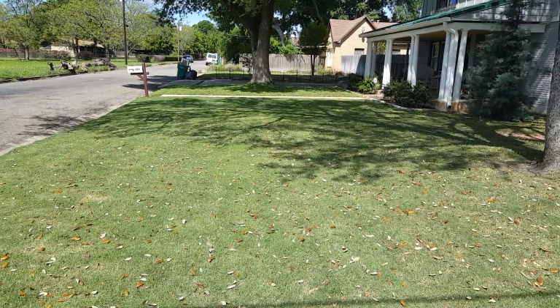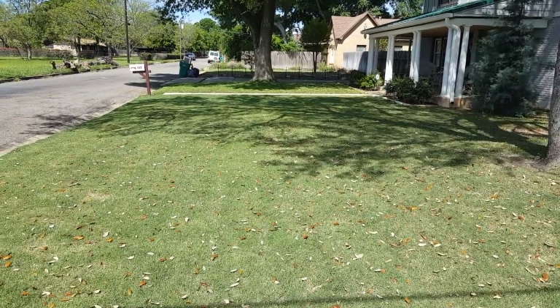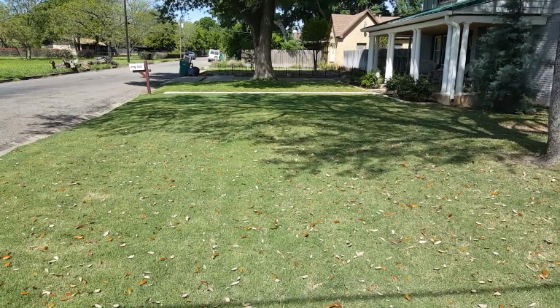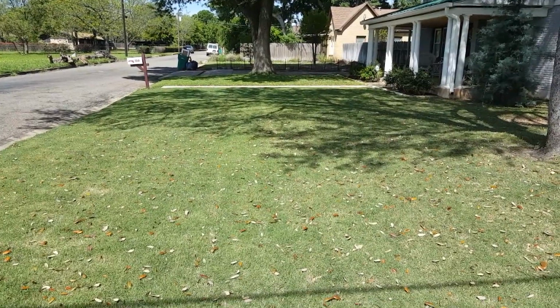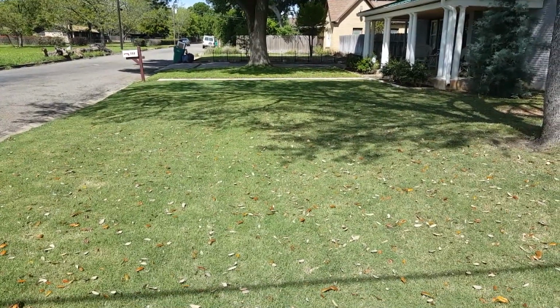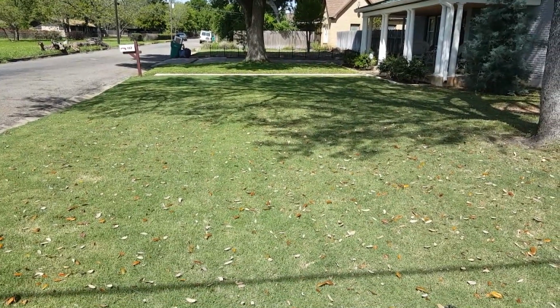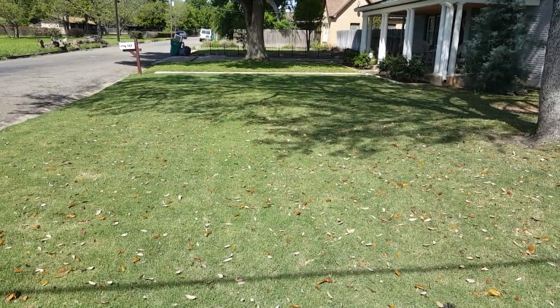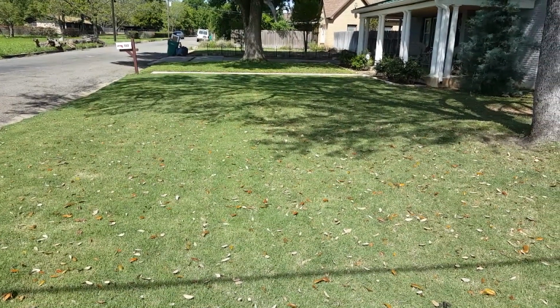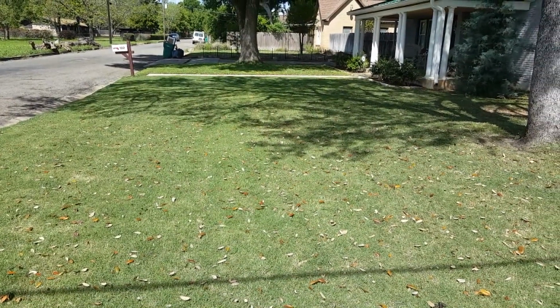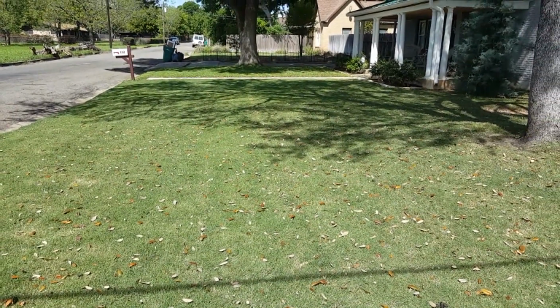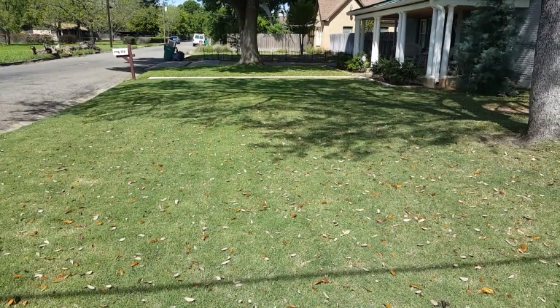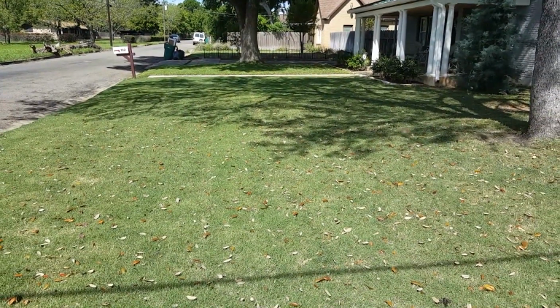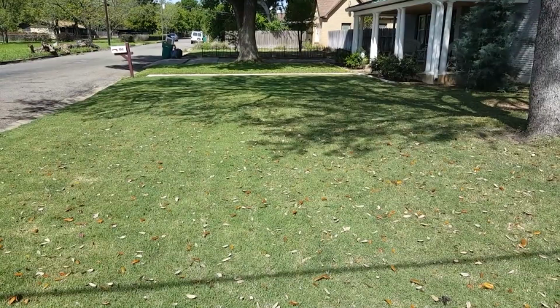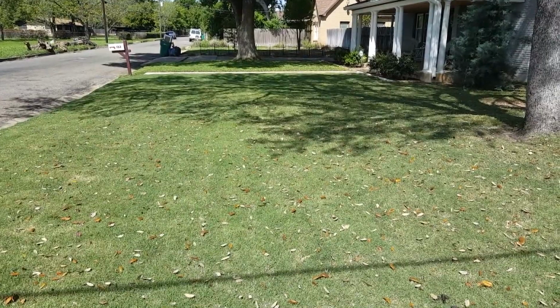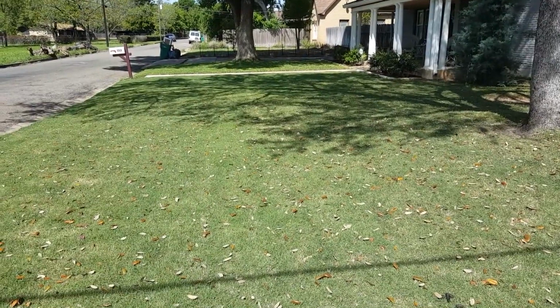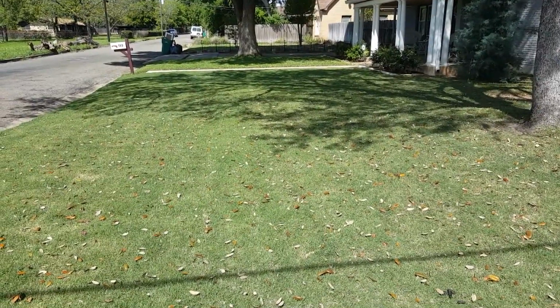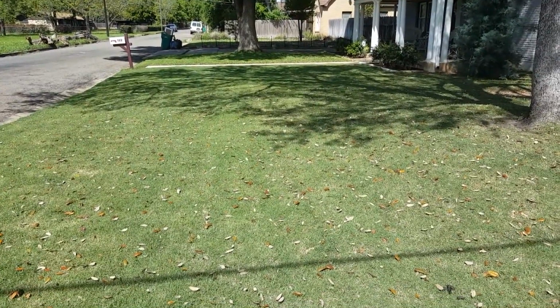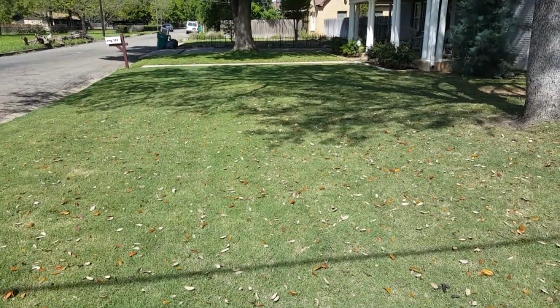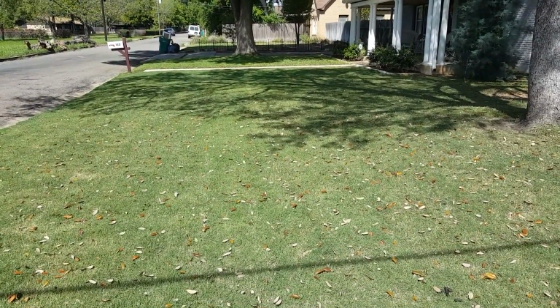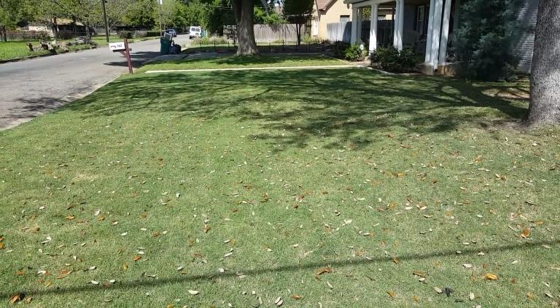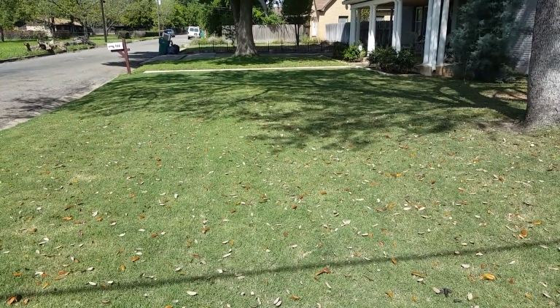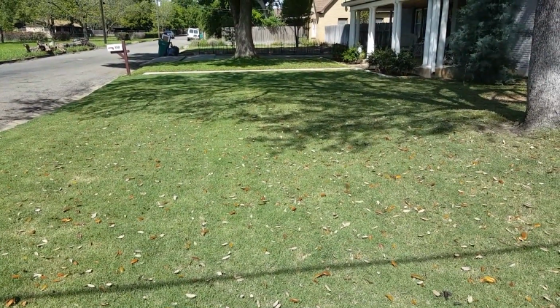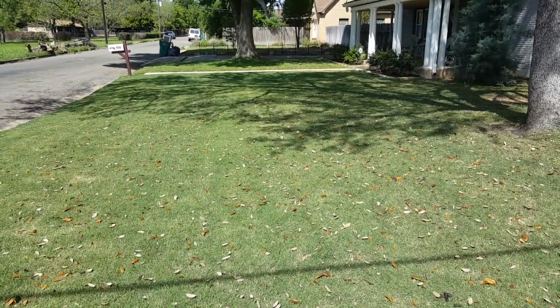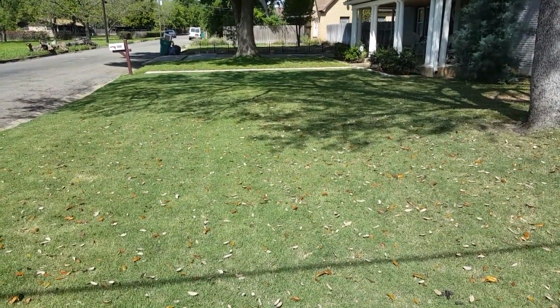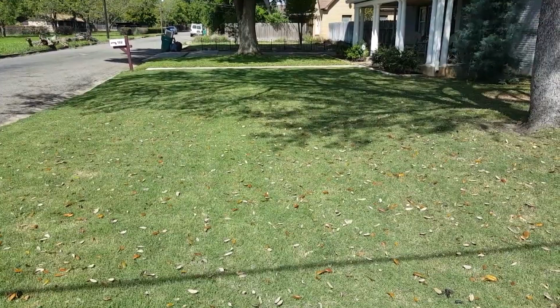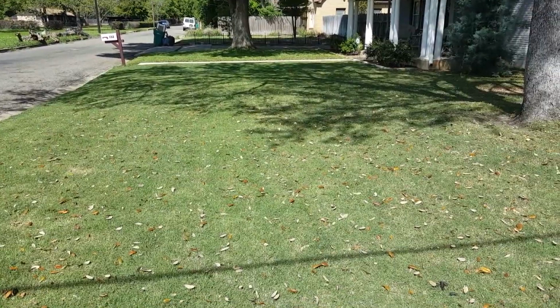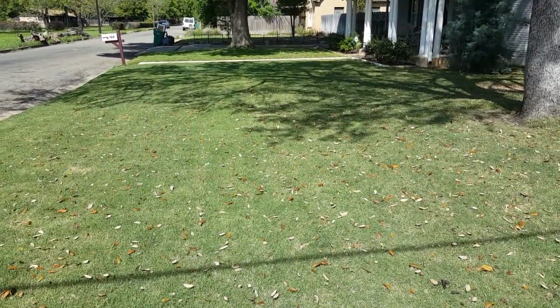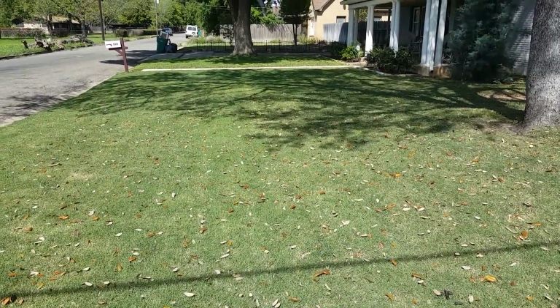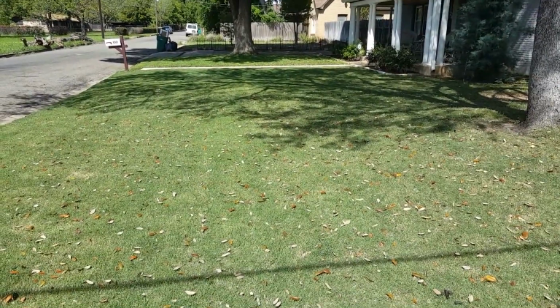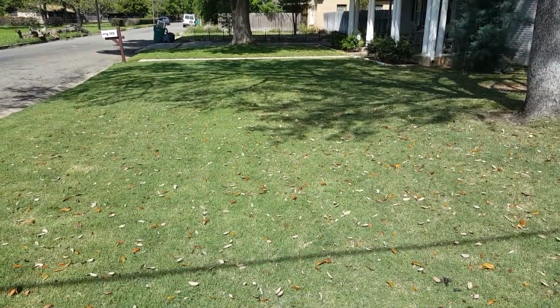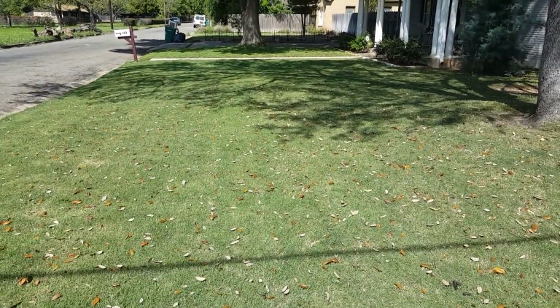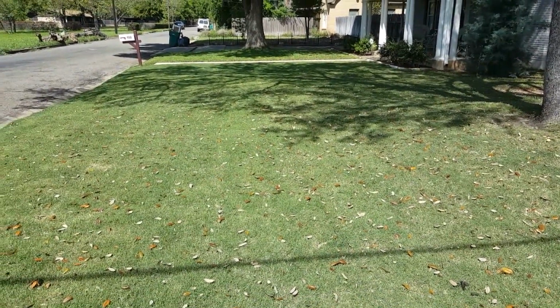Hello, this is the second installment on my venture of working with Emerald Lawns. I have always been a do-it-yourself lawn guy. I still love cutting my own grass, but I wanted to give you an update.